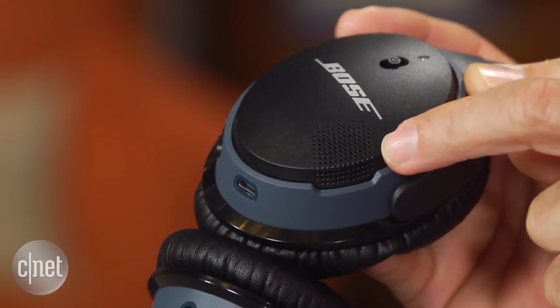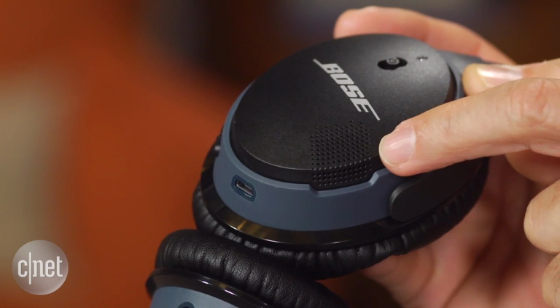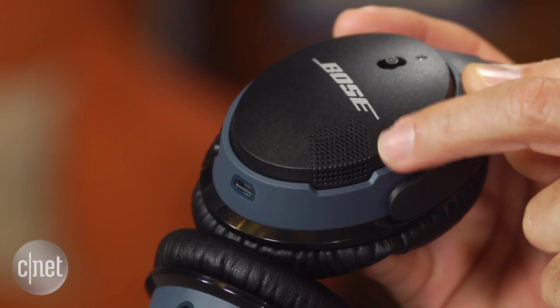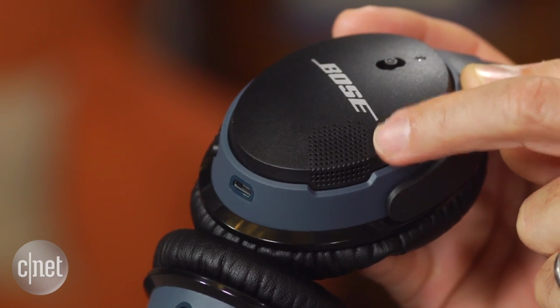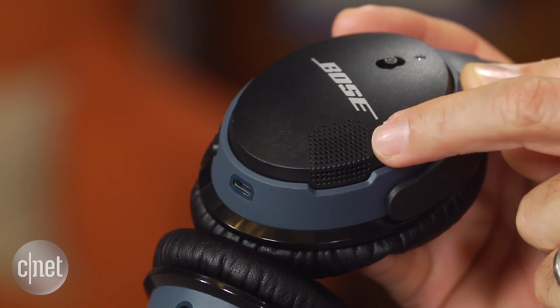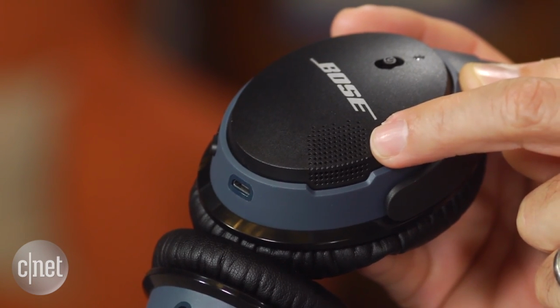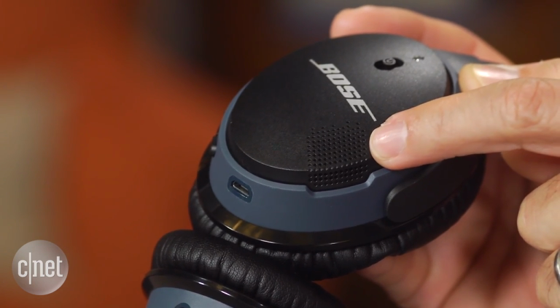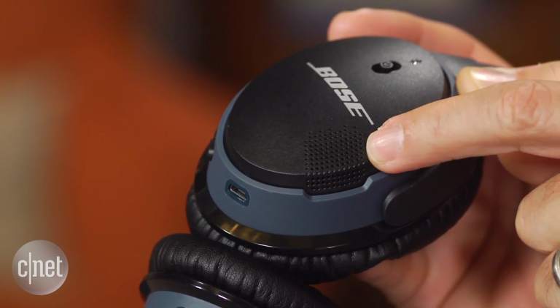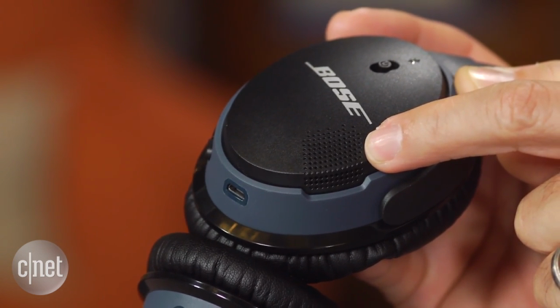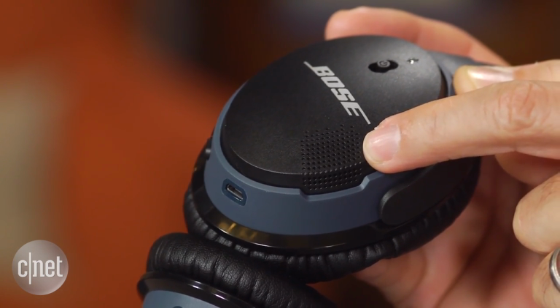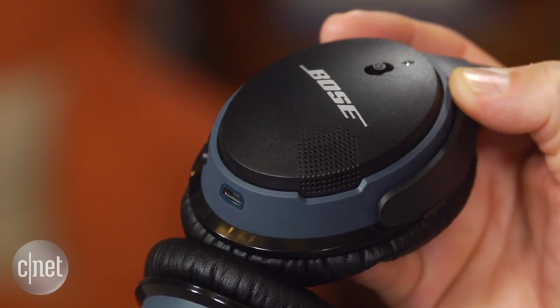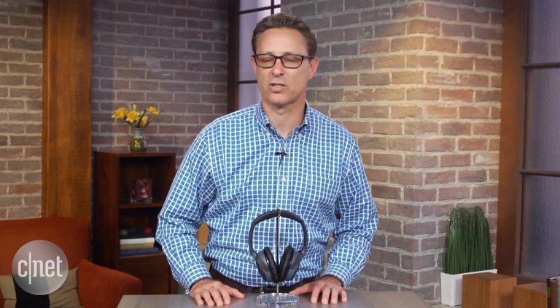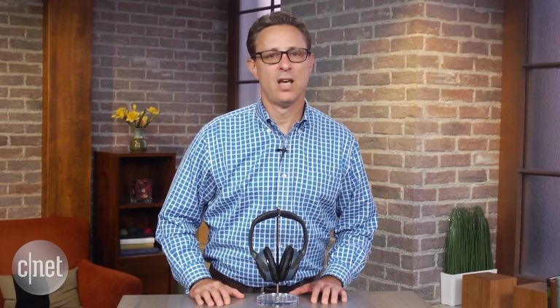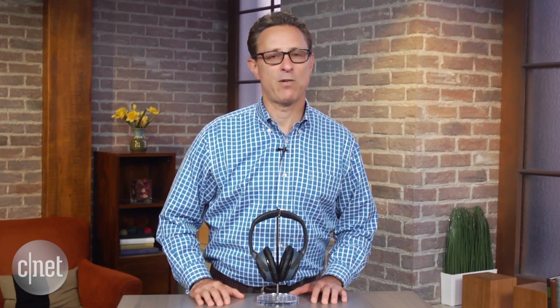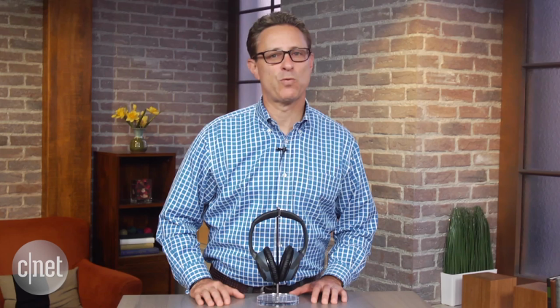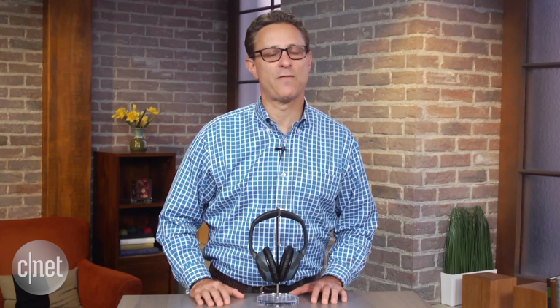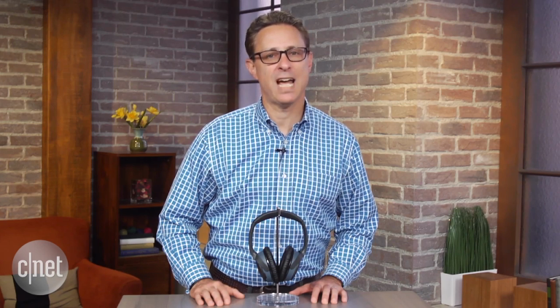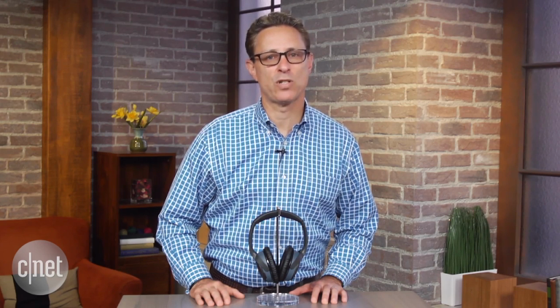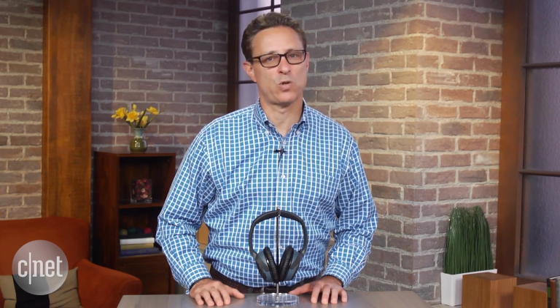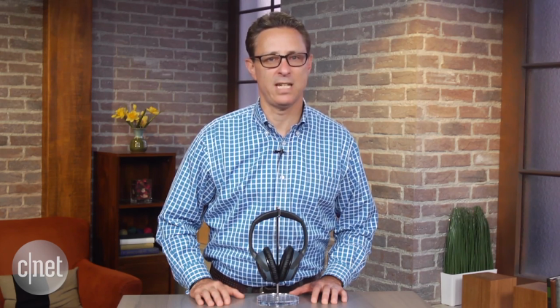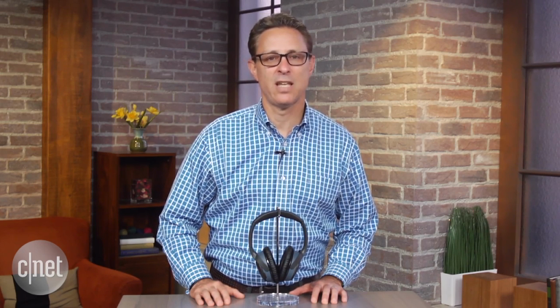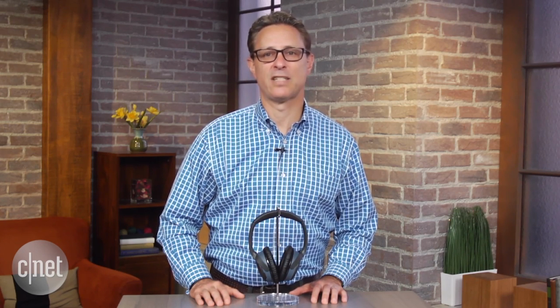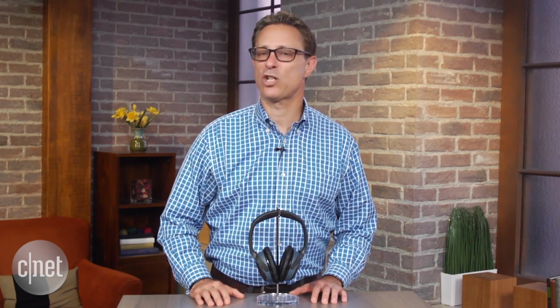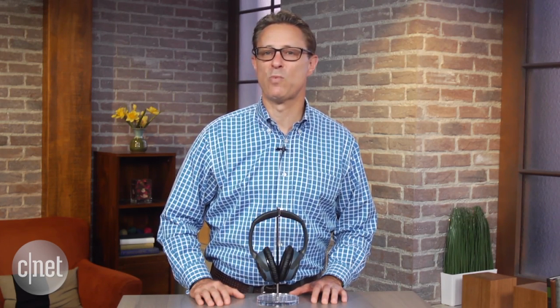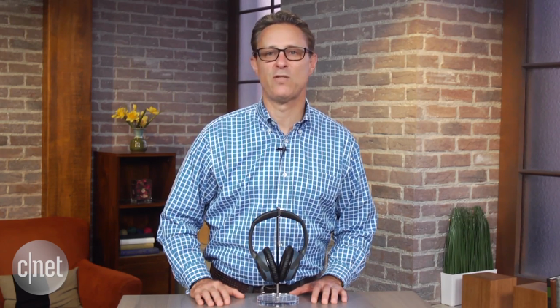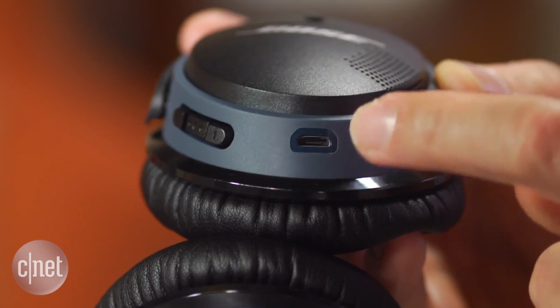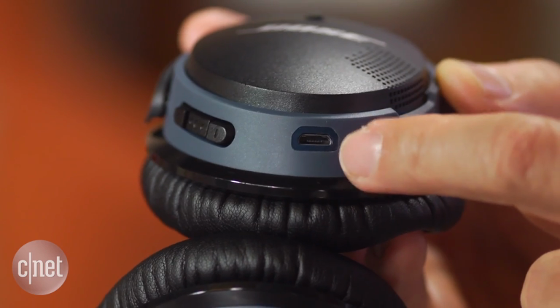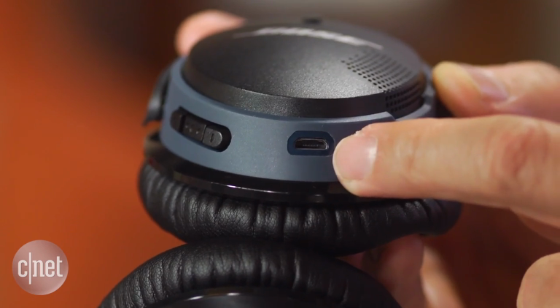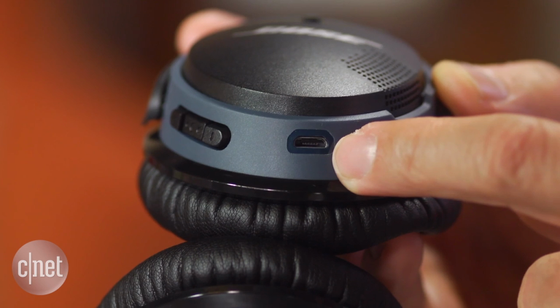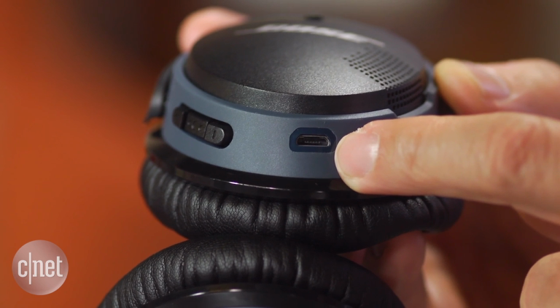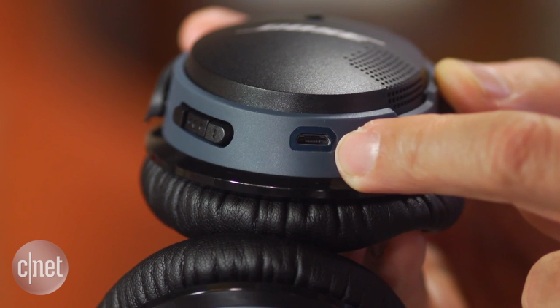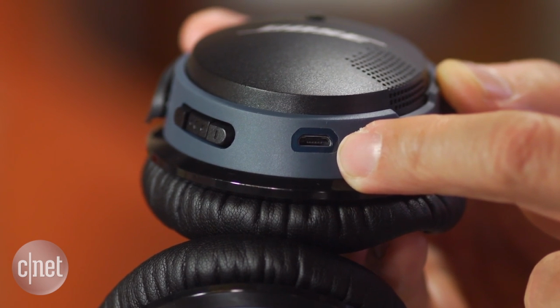It has dual mics in fact, and it works well as a wireless headset for making calls. Battery life is rated for 15 hours, which is quite decent. It also has a quick charge mode that gives you two hours of battery life with just 15 minutes of charging.